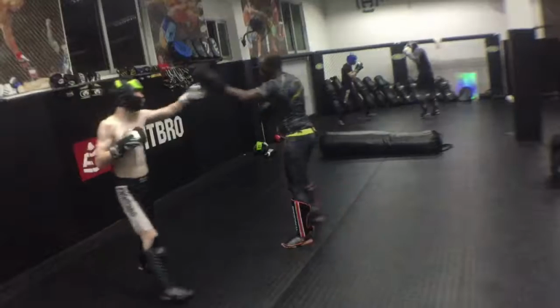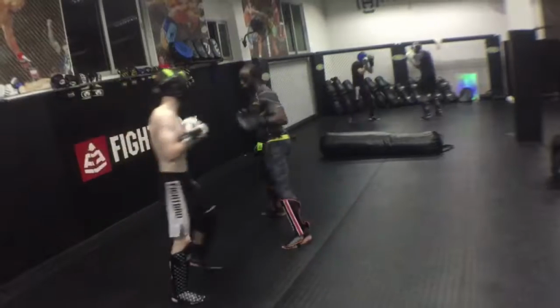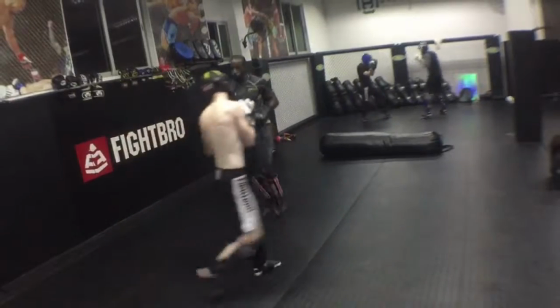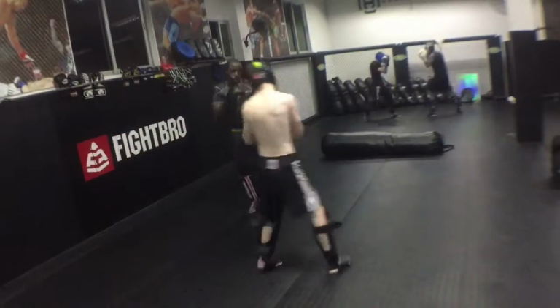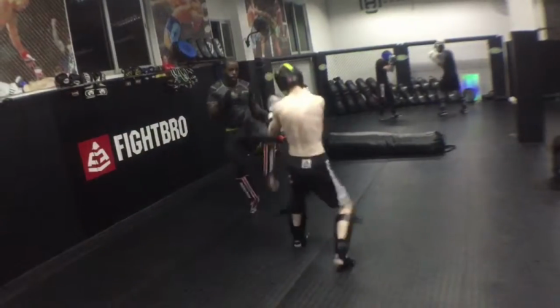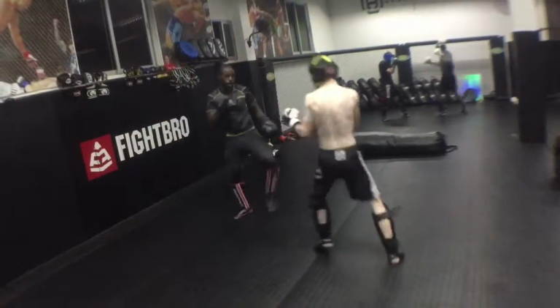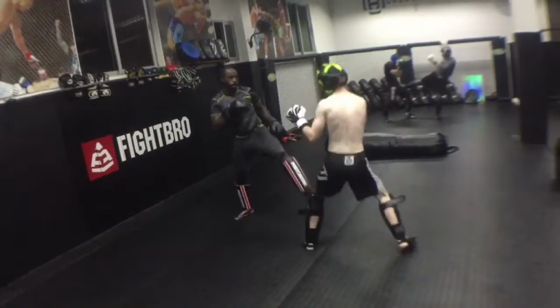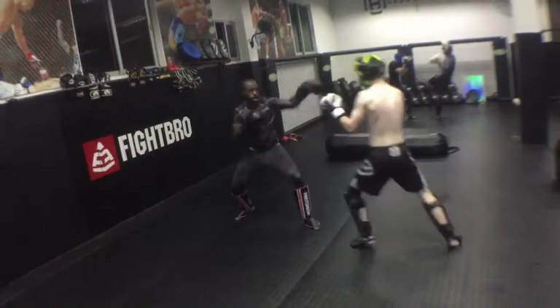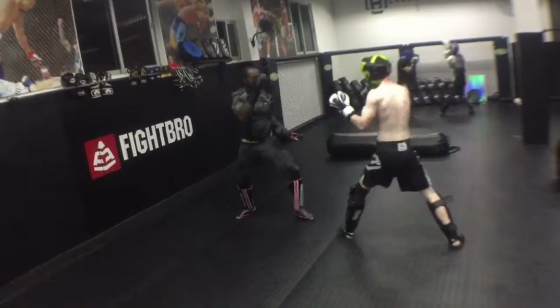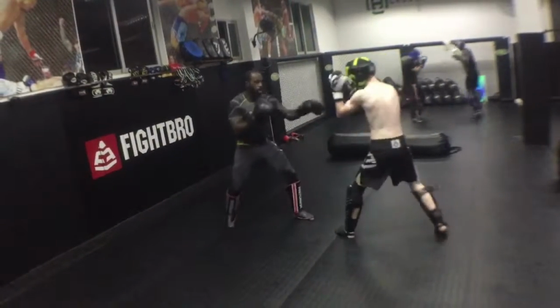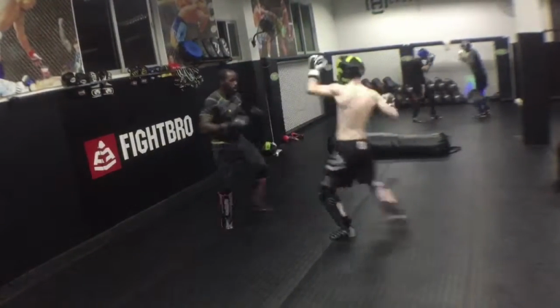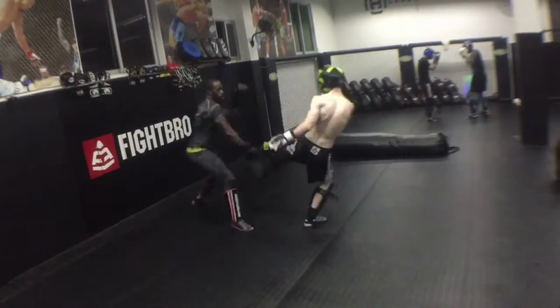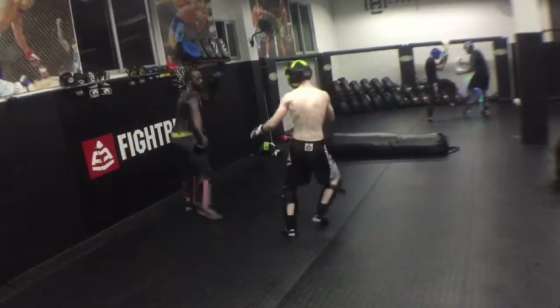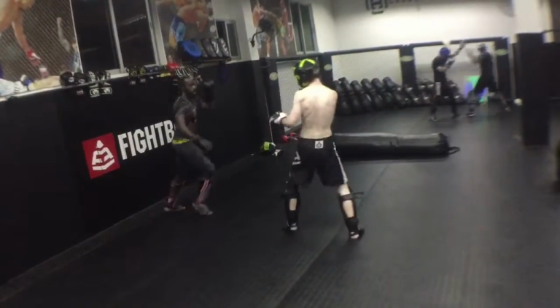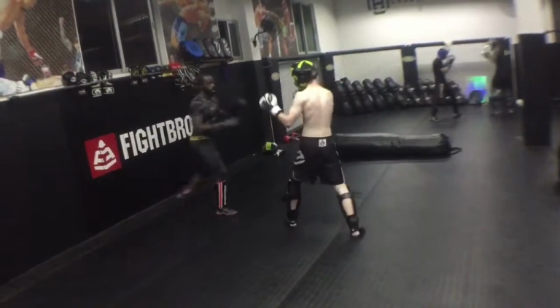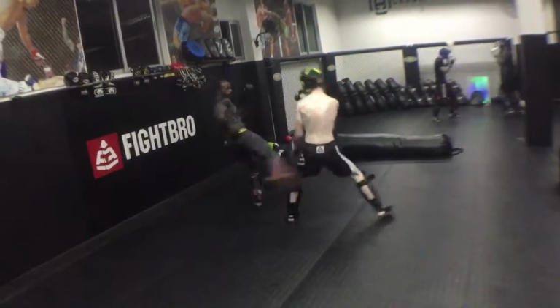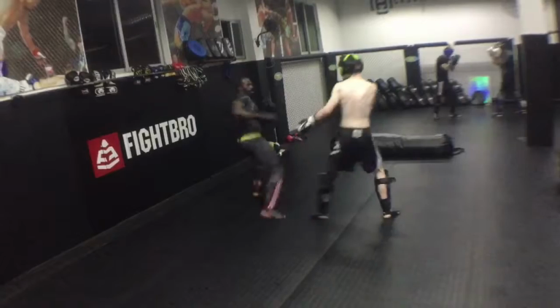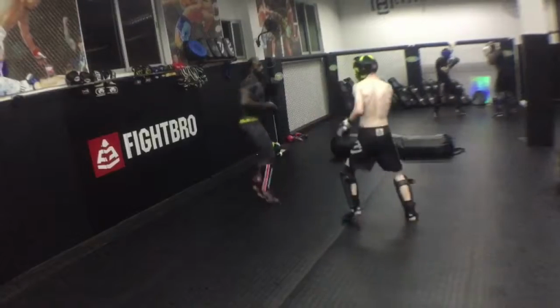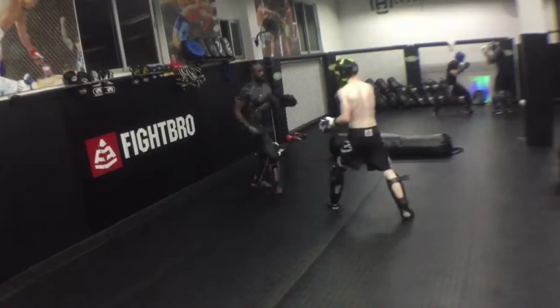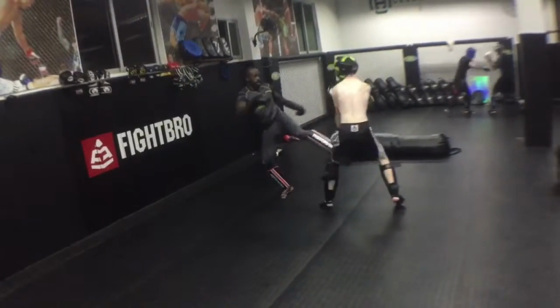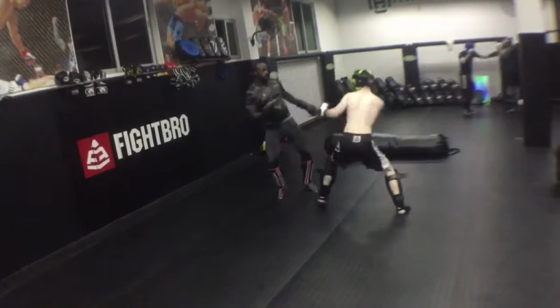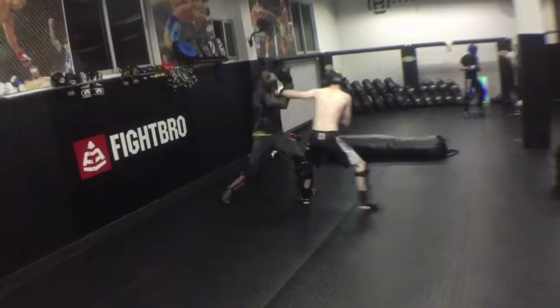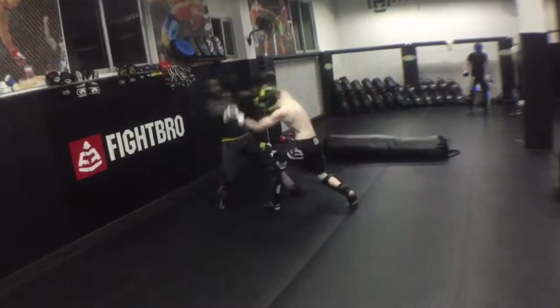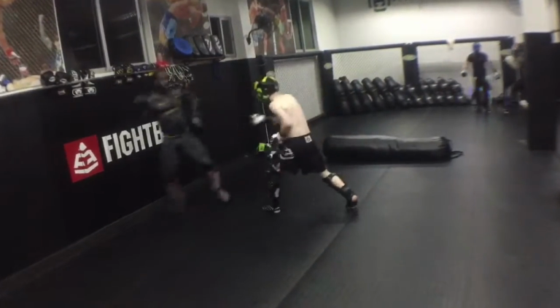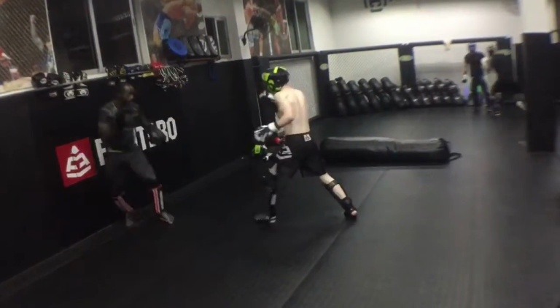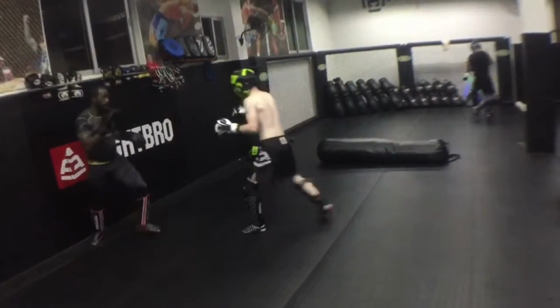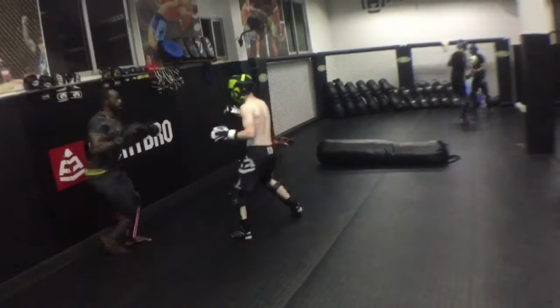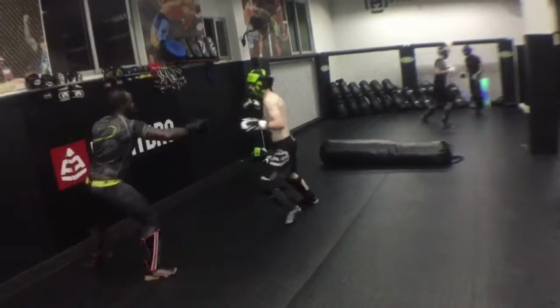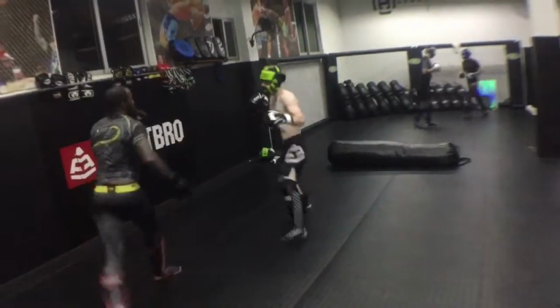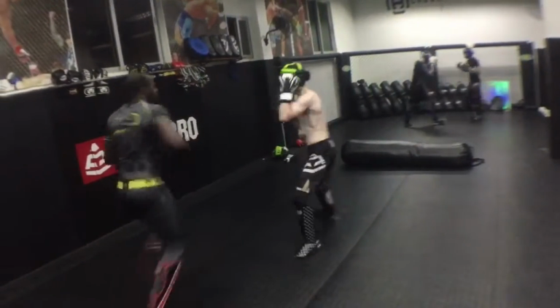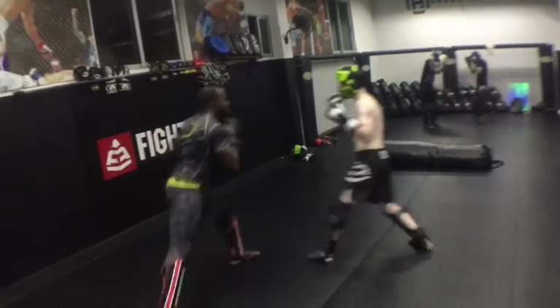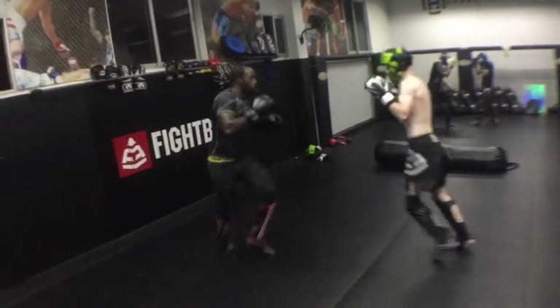What's going on guys? Back at you guys with another sparring session. This time it's Sambo style sparring — a little bit of kickboxing, and takedowns are allowed here with Aka.